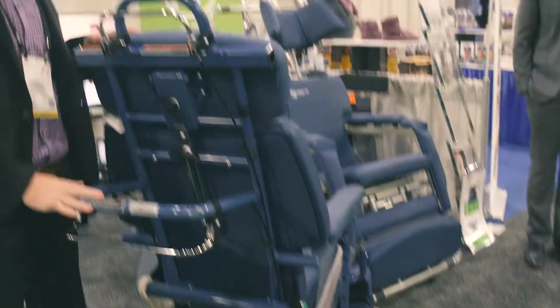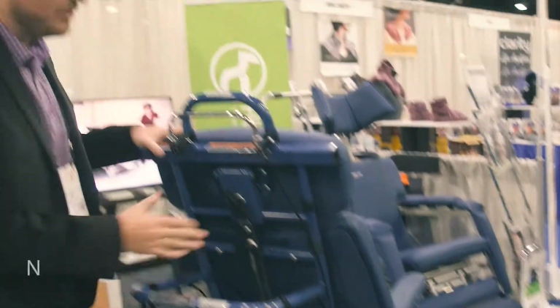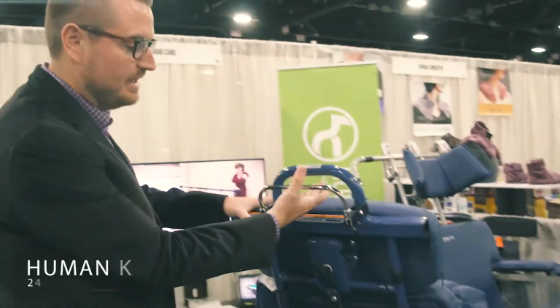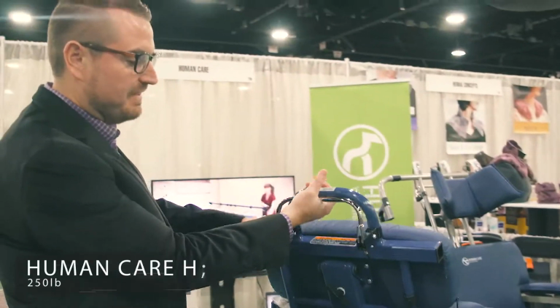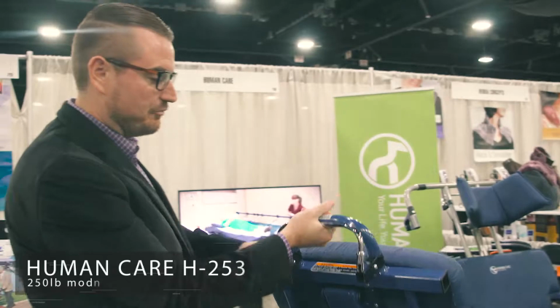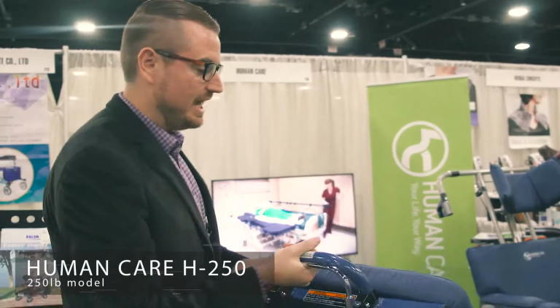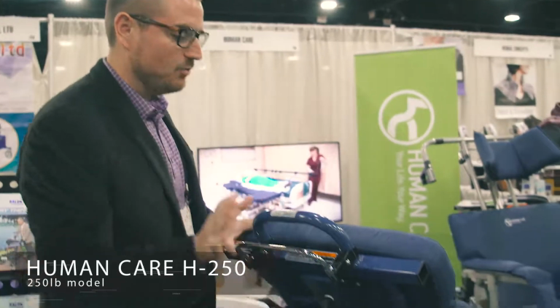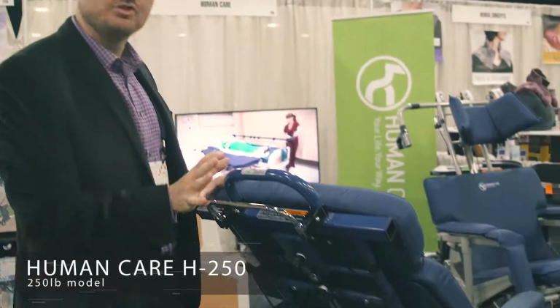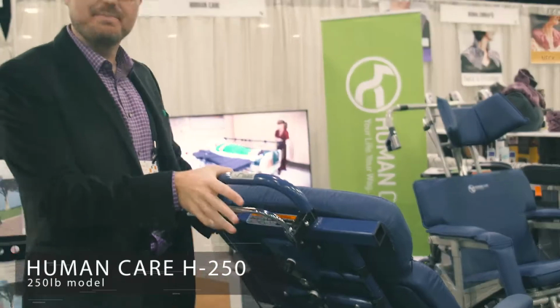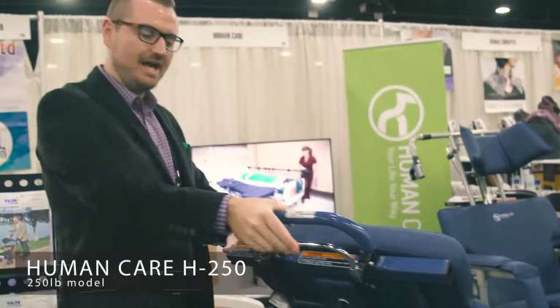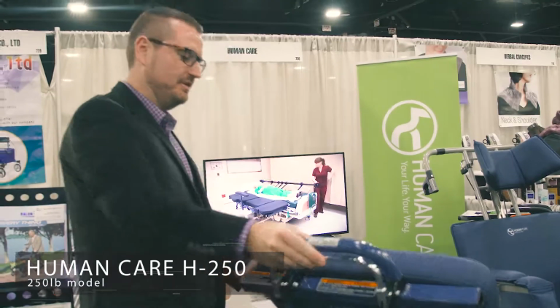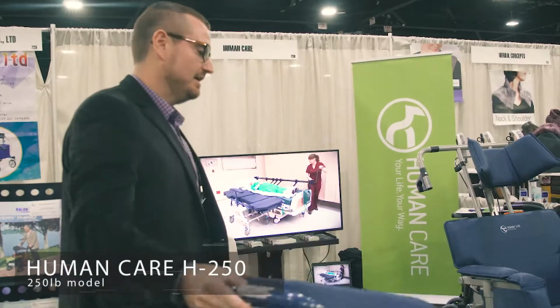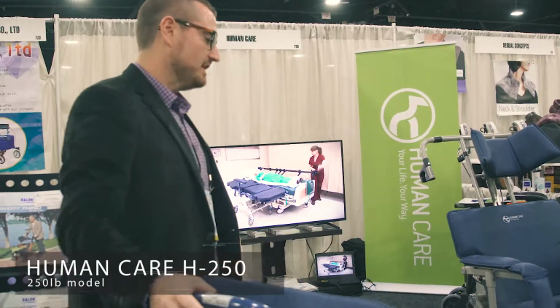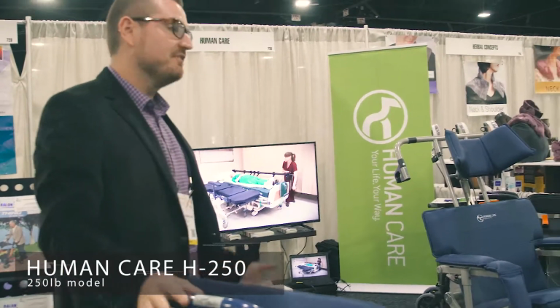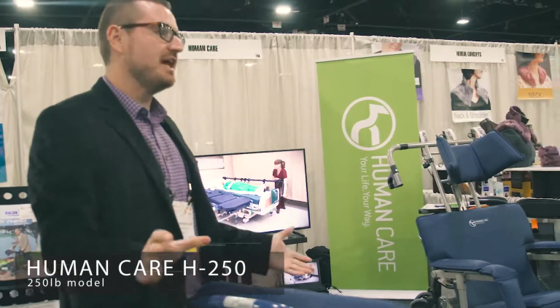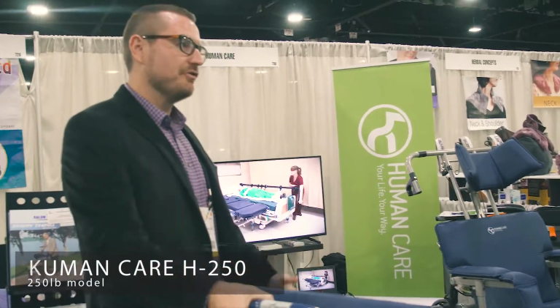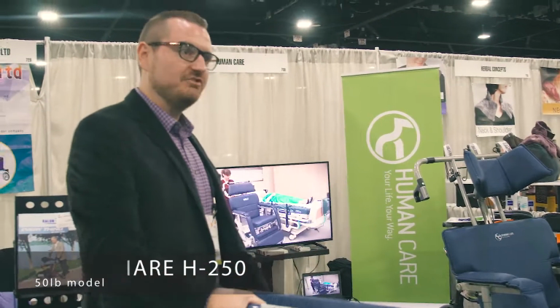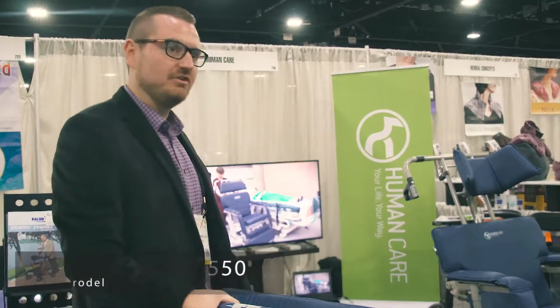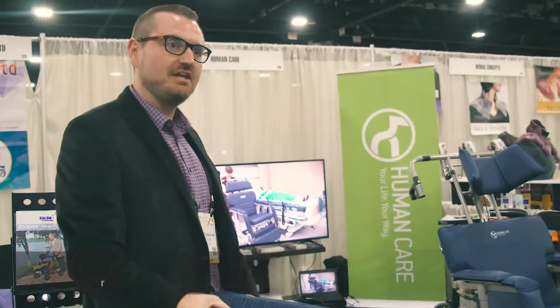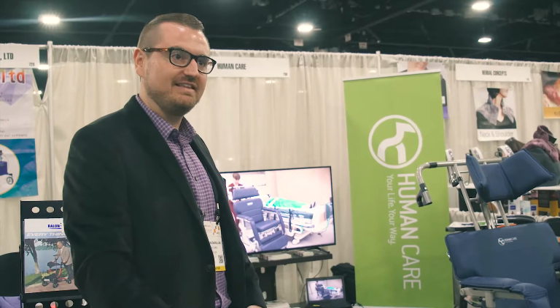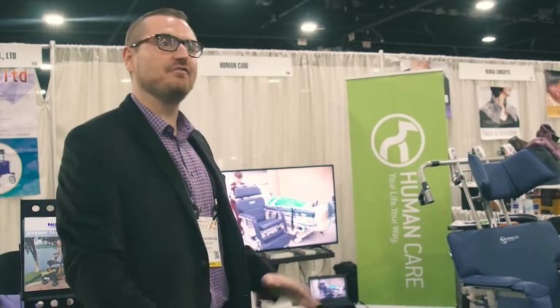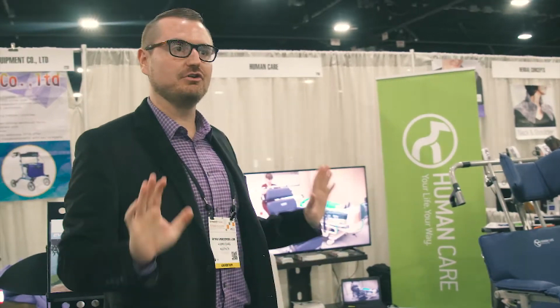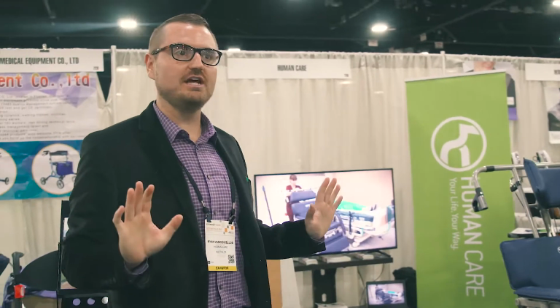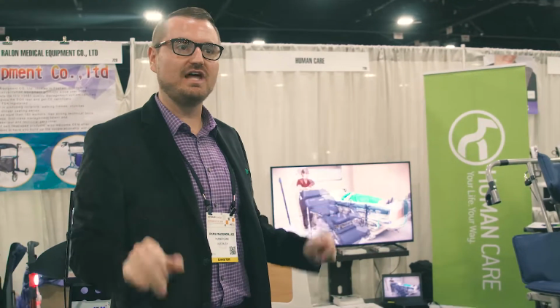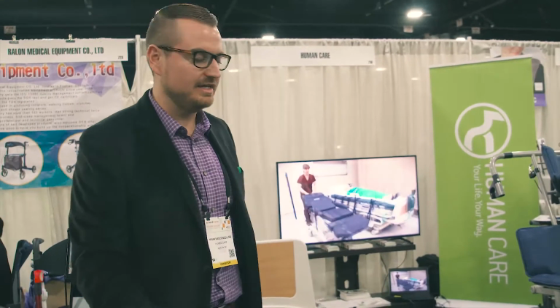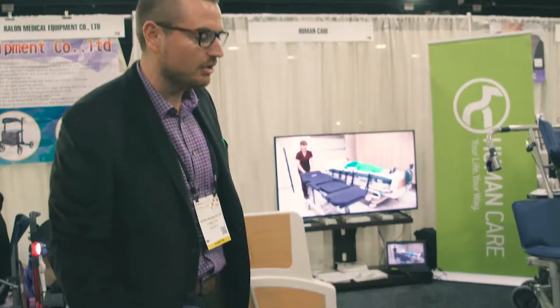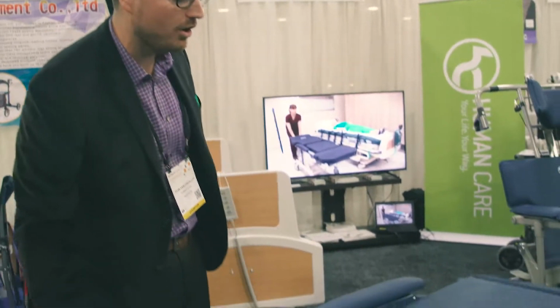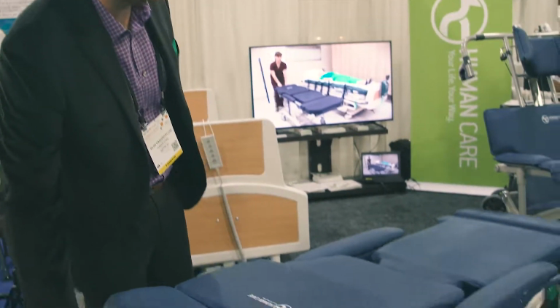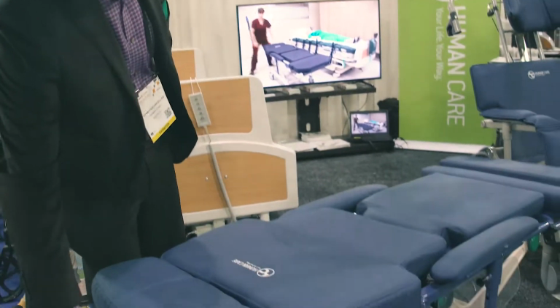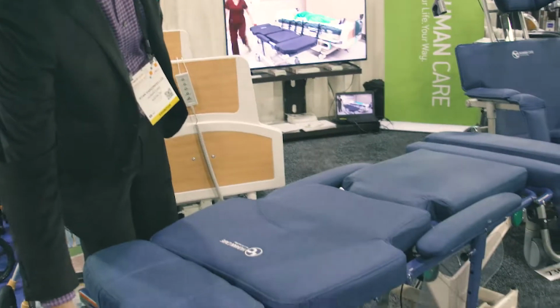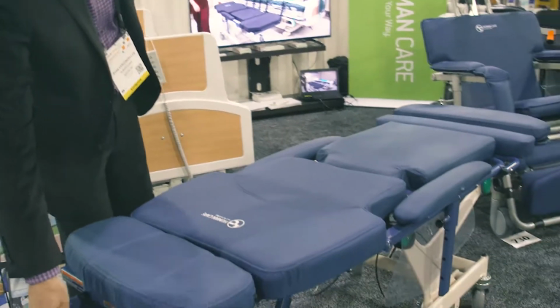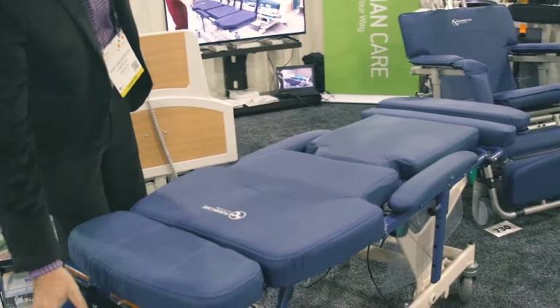This is the recline. Wherever you stop, it stops, so it gives you an infinite number of repositioning options. If a patient says that feels good right there, you stop right there. And it goes all the way into a better stretch position.